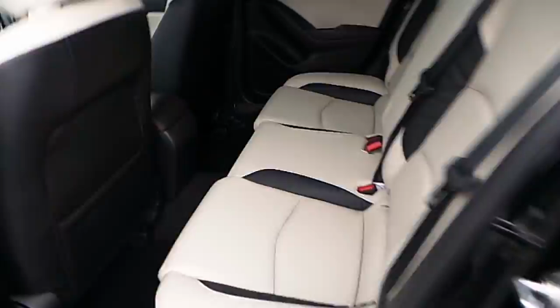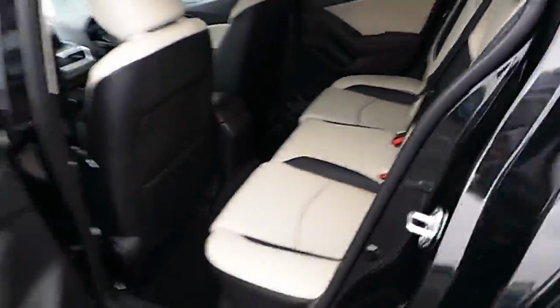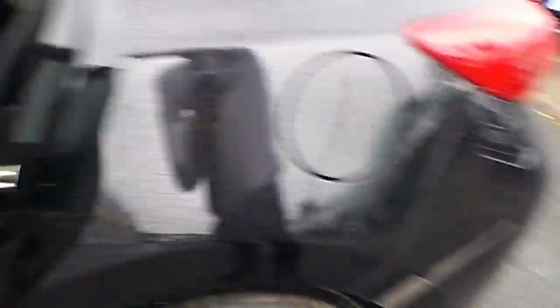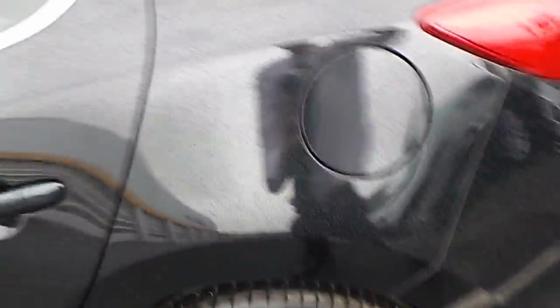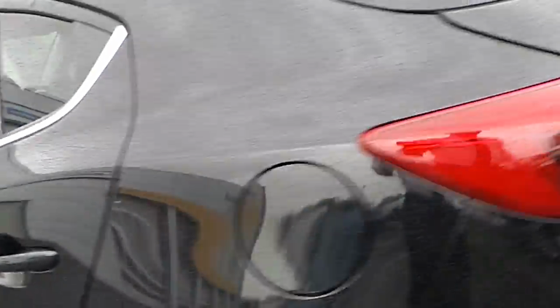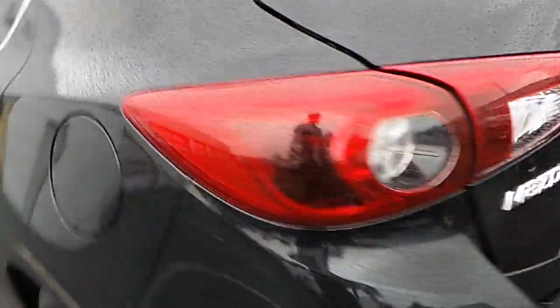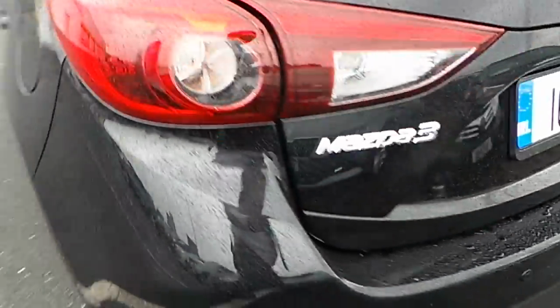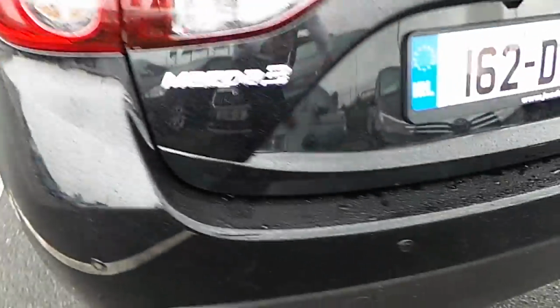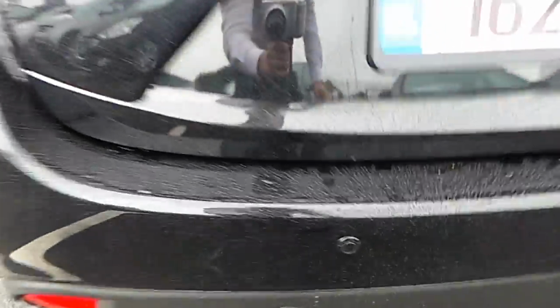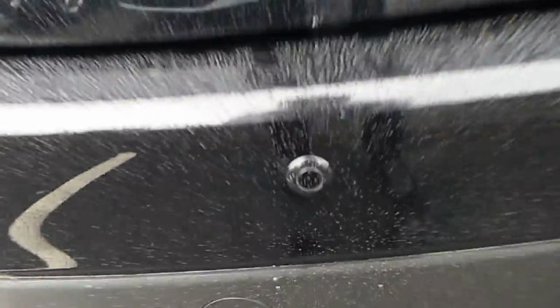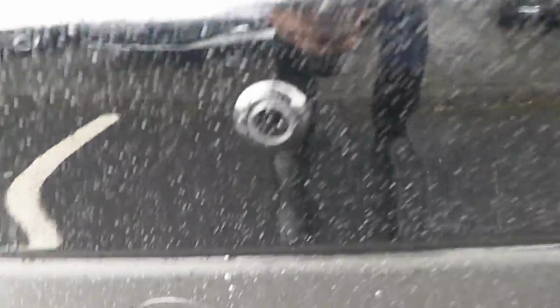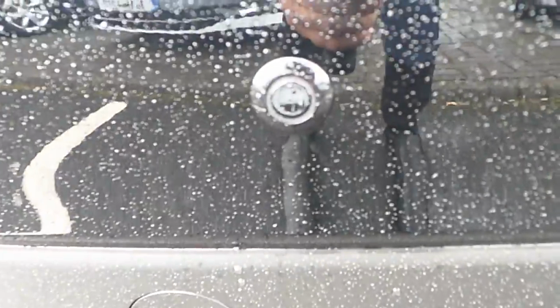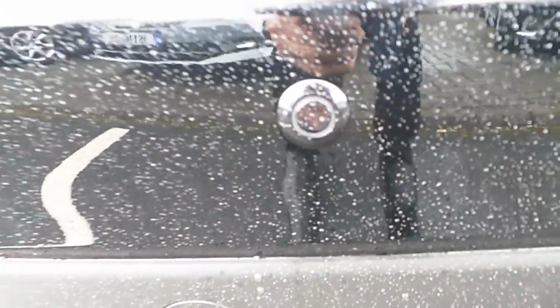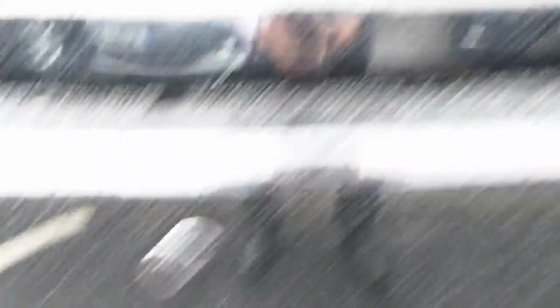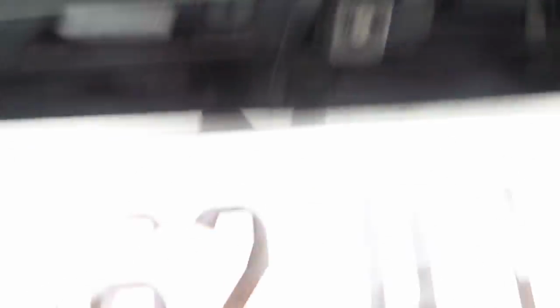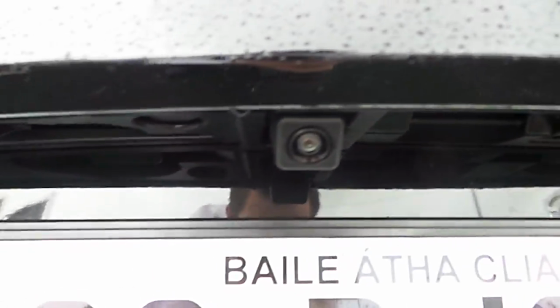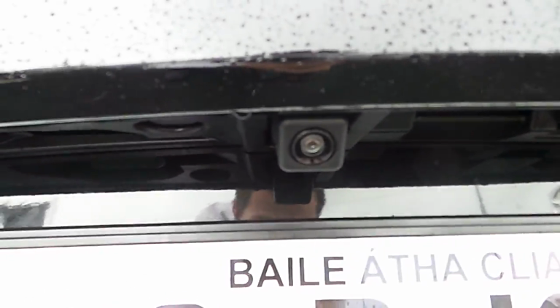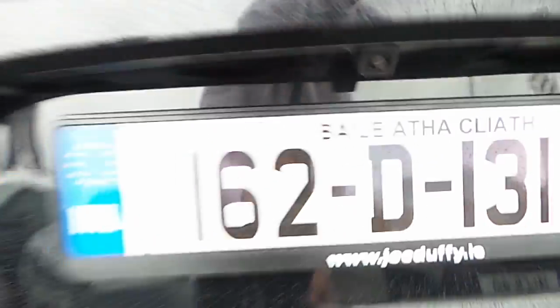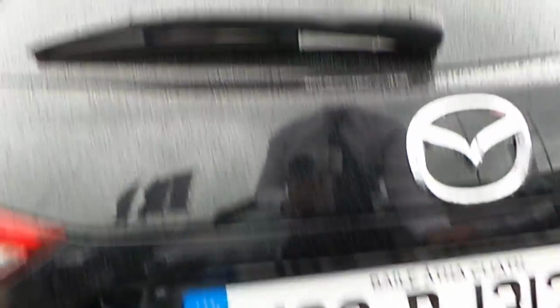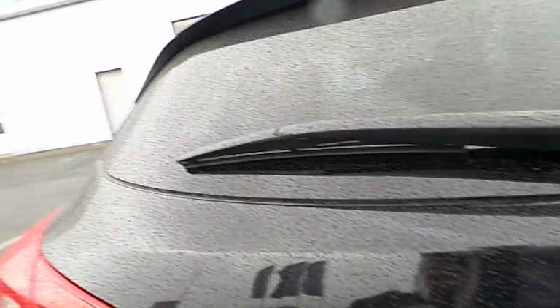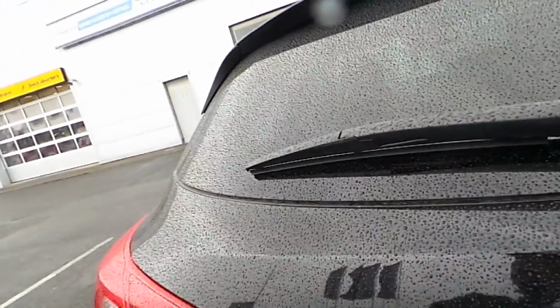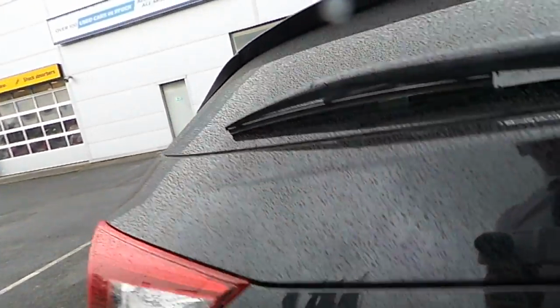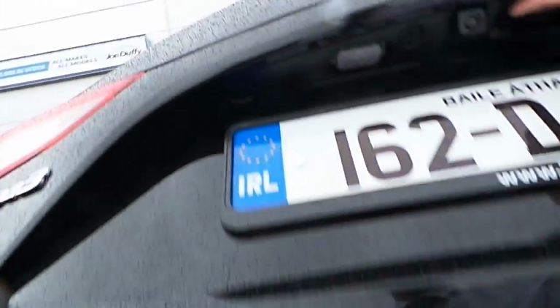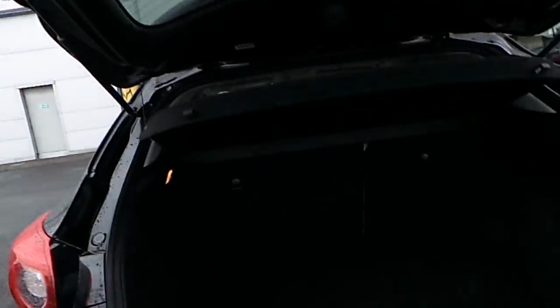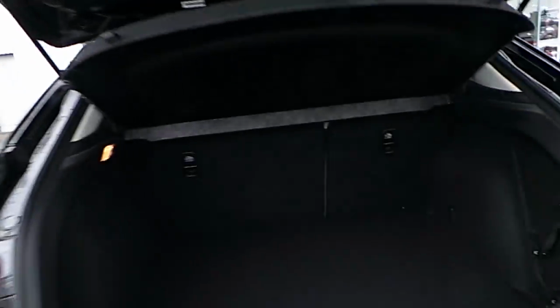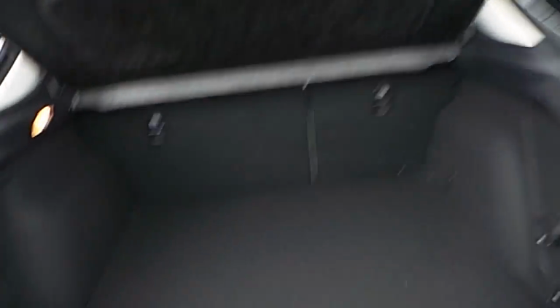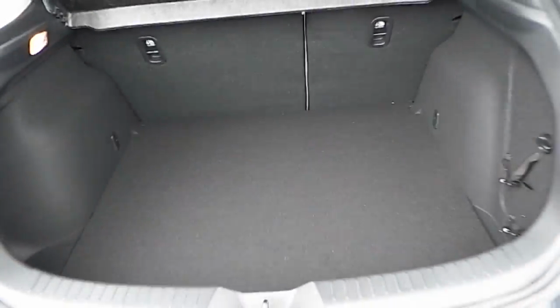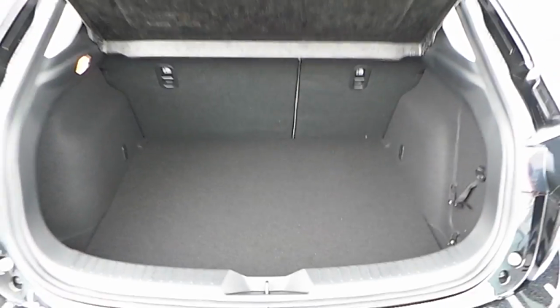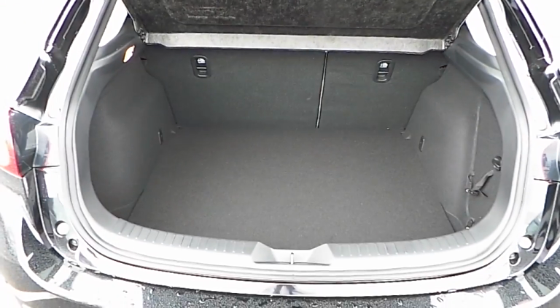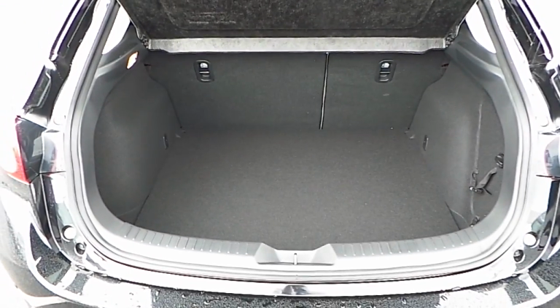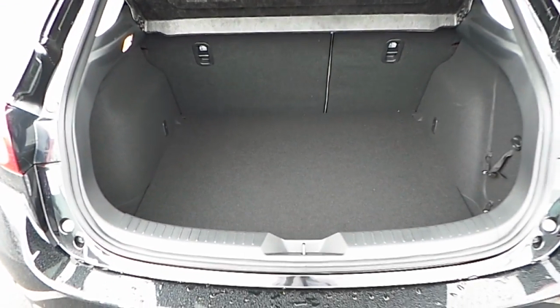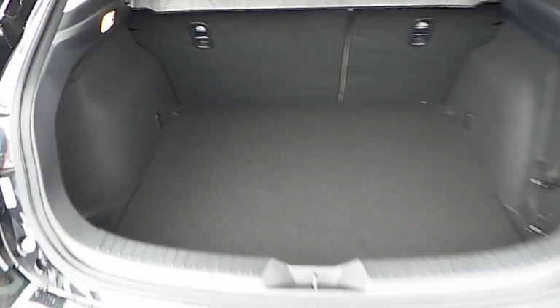At the back, as you can see here, this Mazda is equipped with parking sensors and a reversing camera as well. Inside, as you can see, we have plenty of space — it's a hatchback.